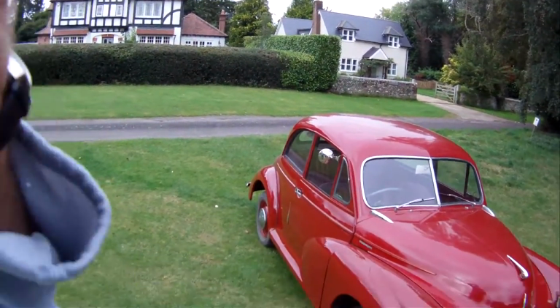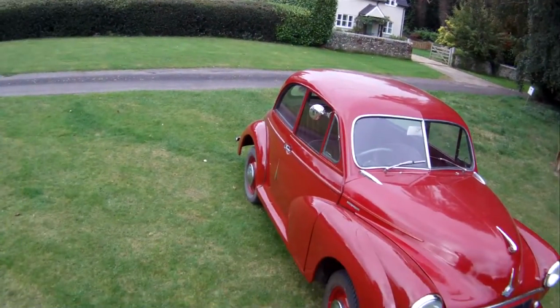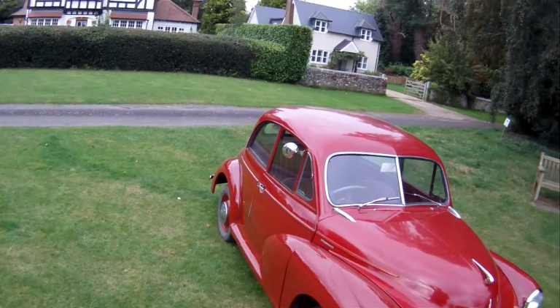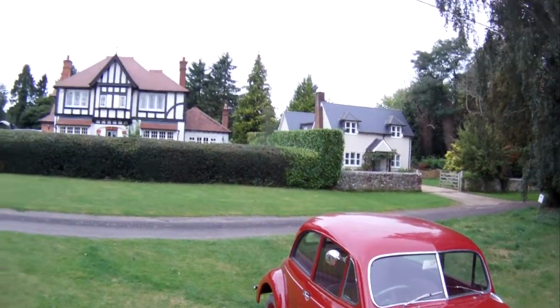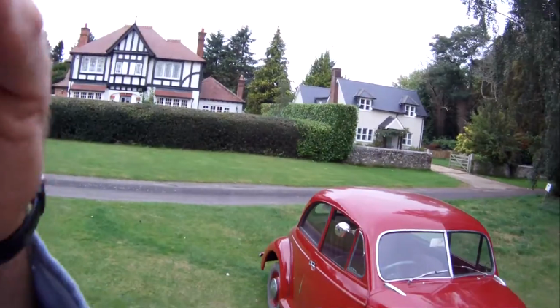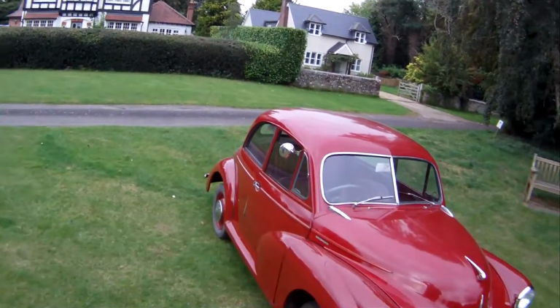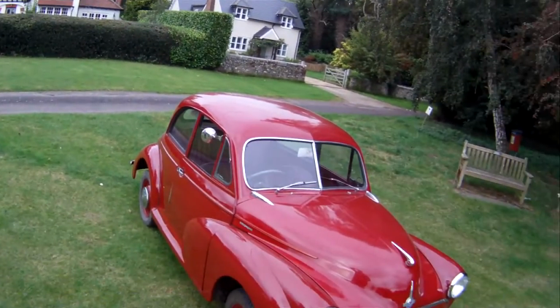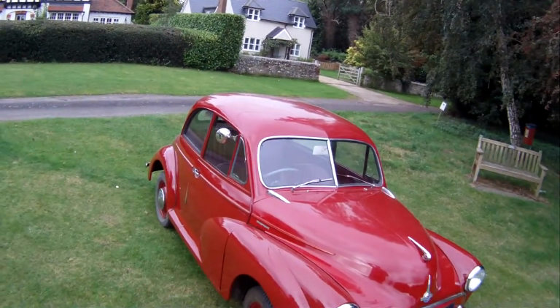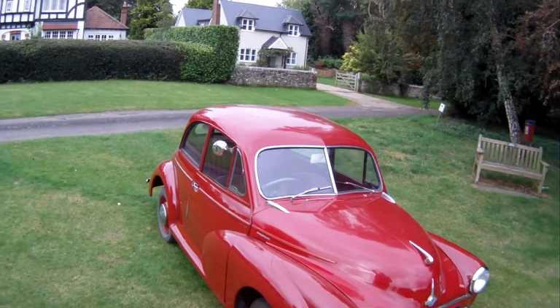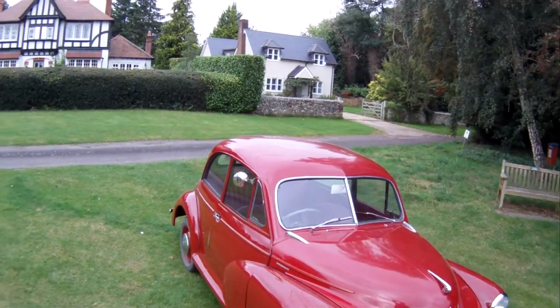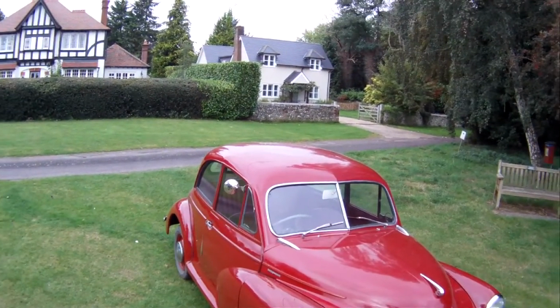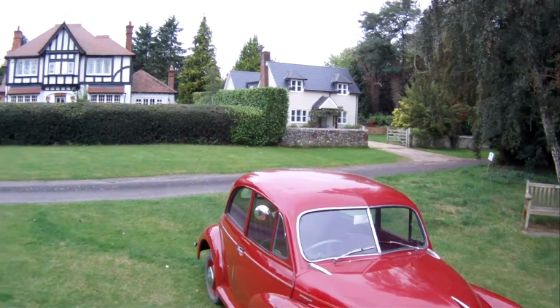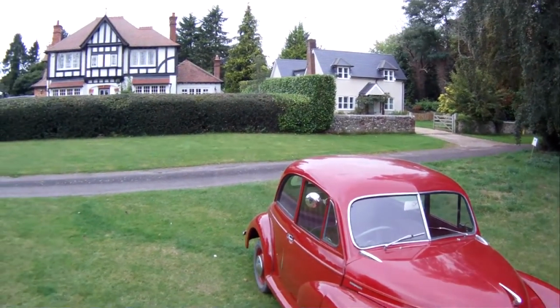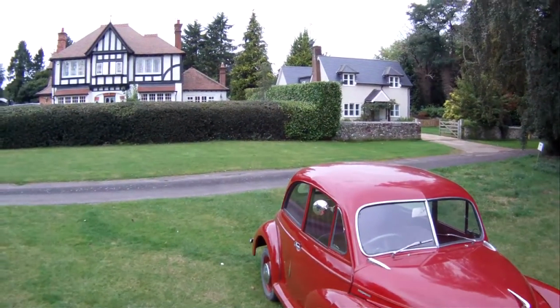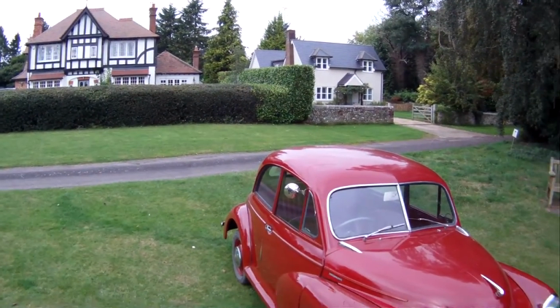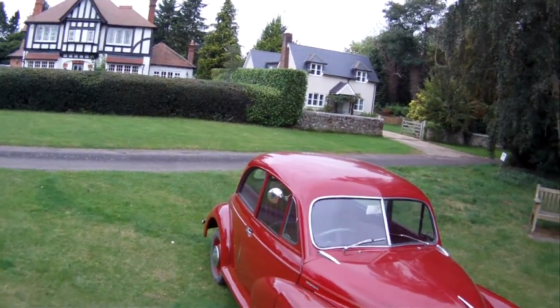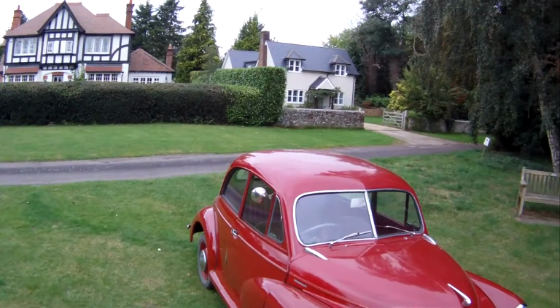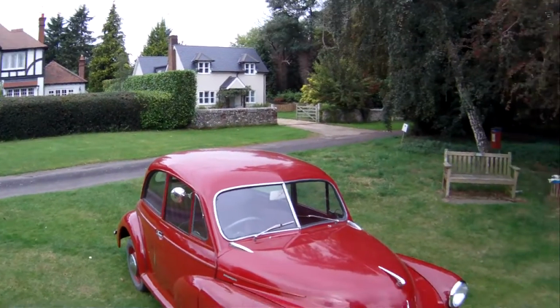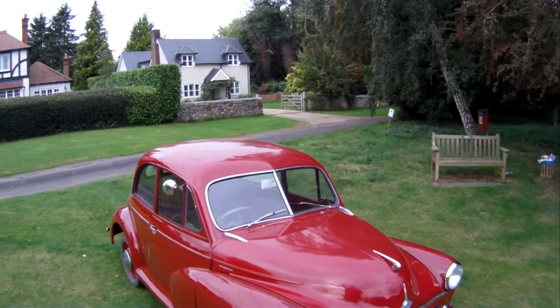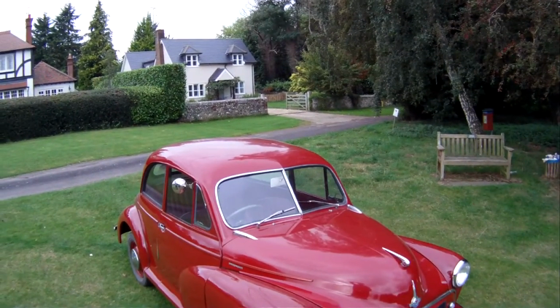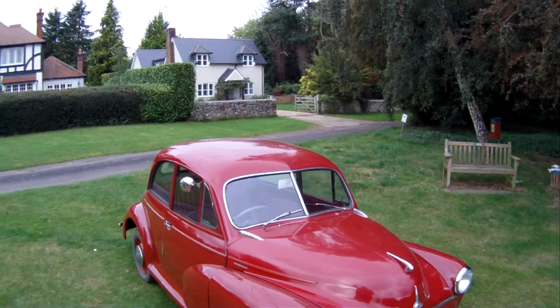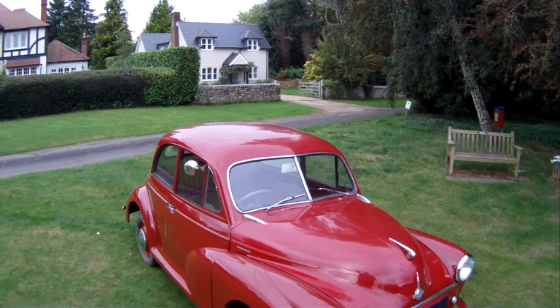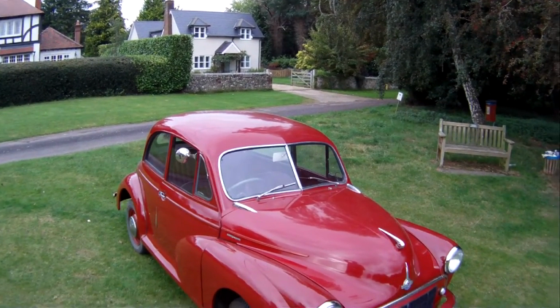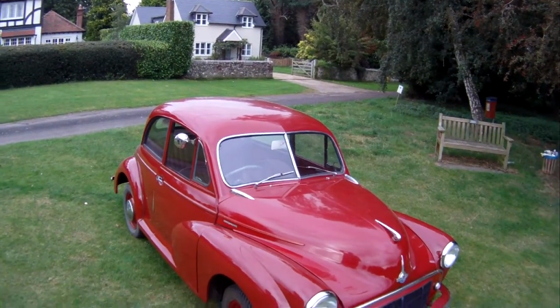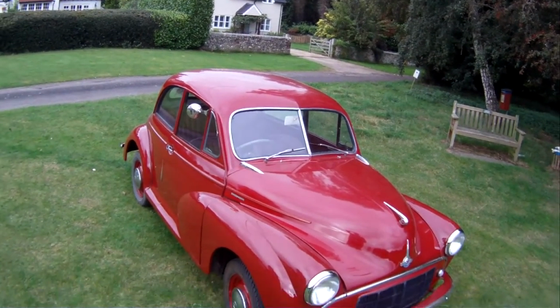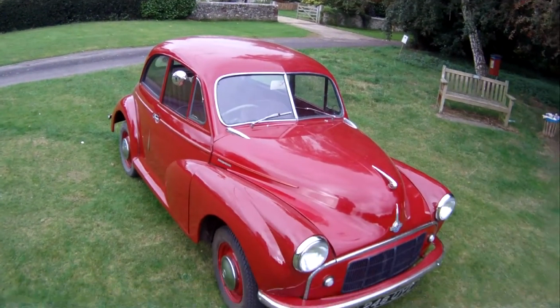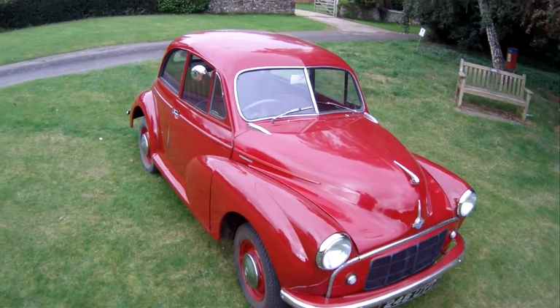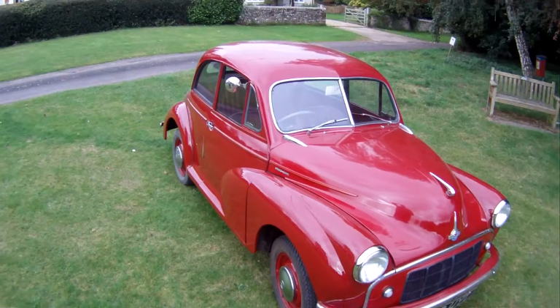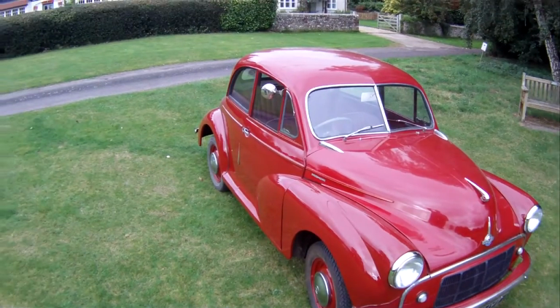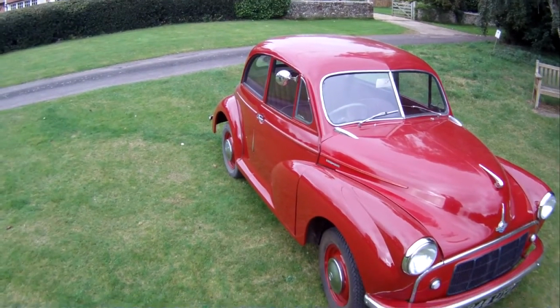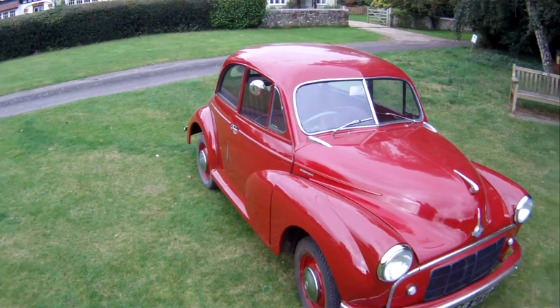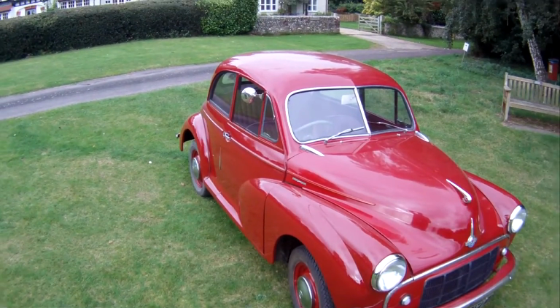Finished in maroon with red interior. Originally supplied by Vincent's of Reading — it may have been far and come back again, but Vincent's were the main Reading Austin Morris dealer in the 1950s and 60s.